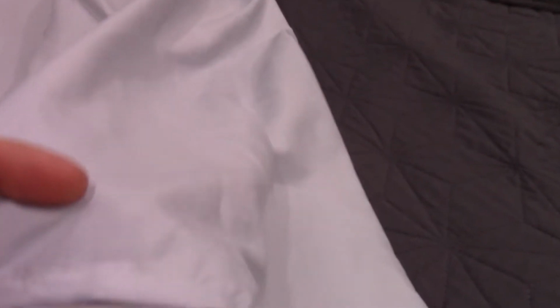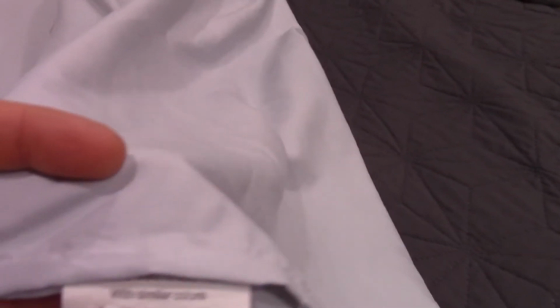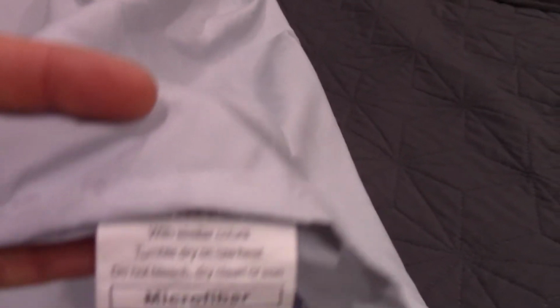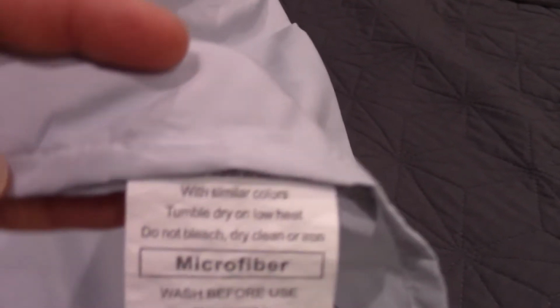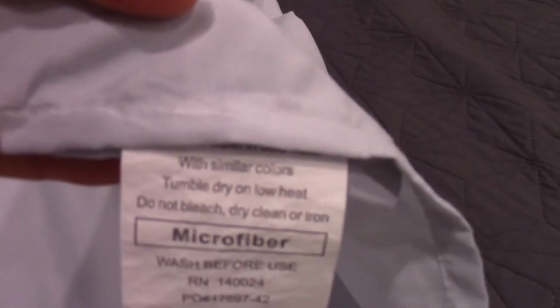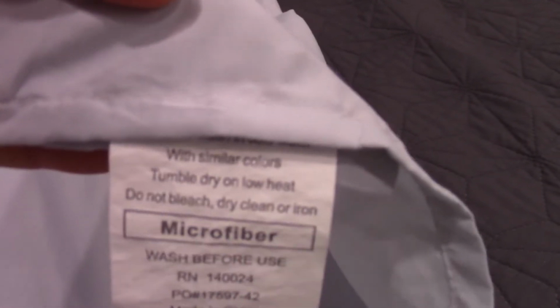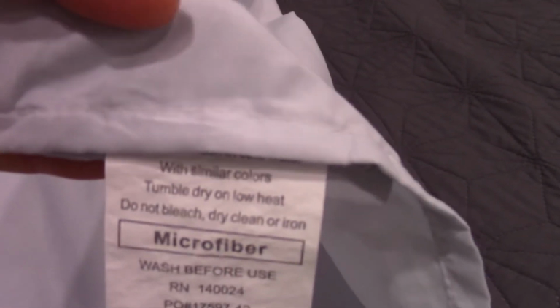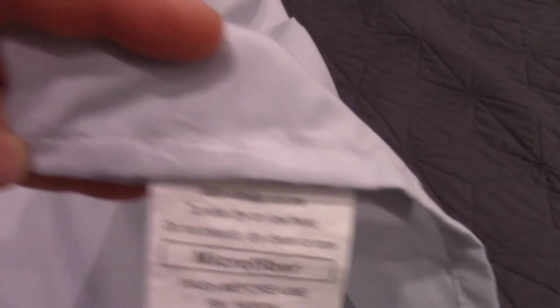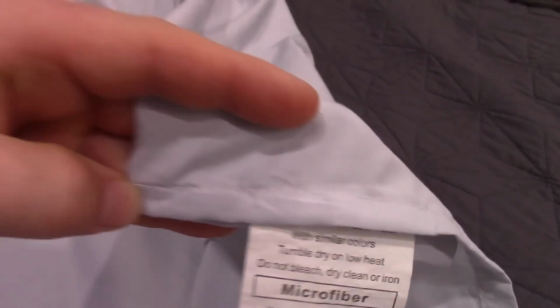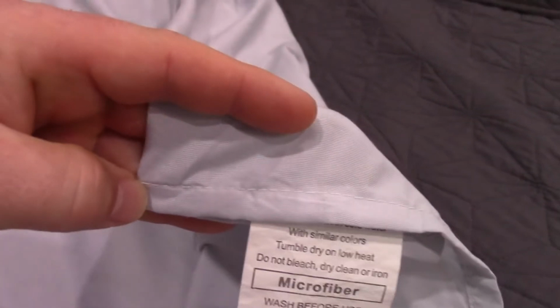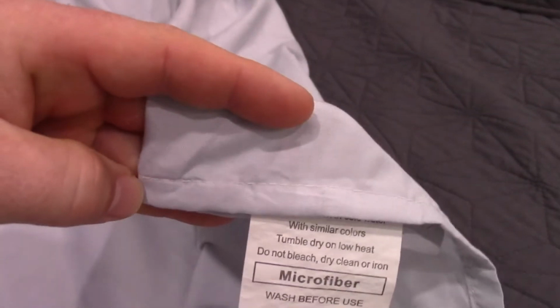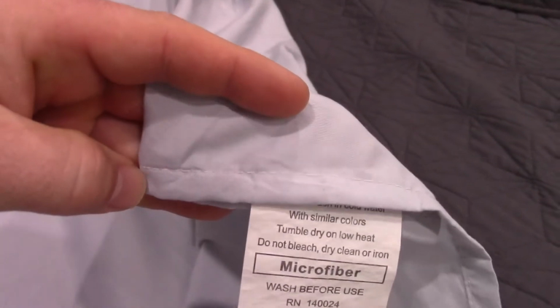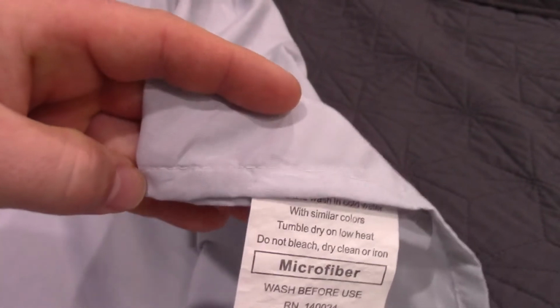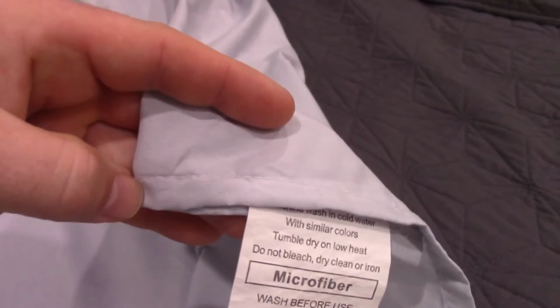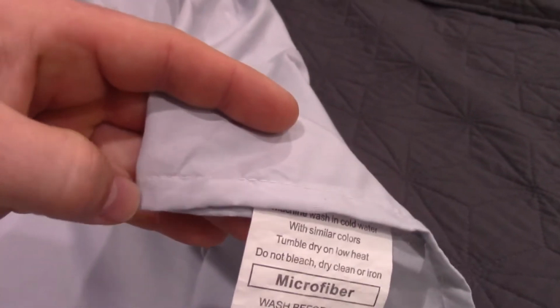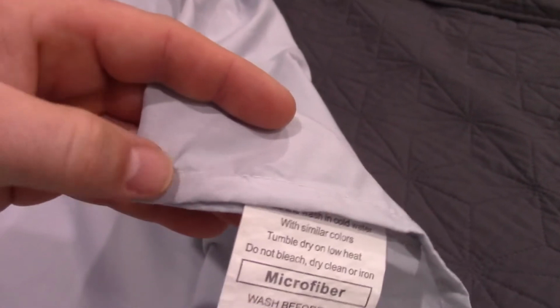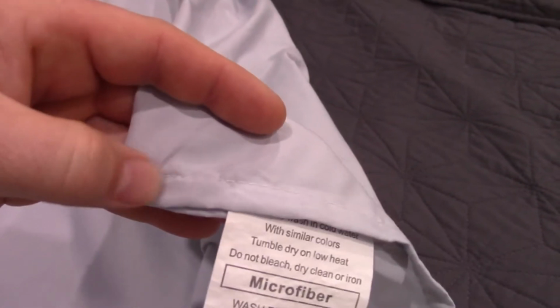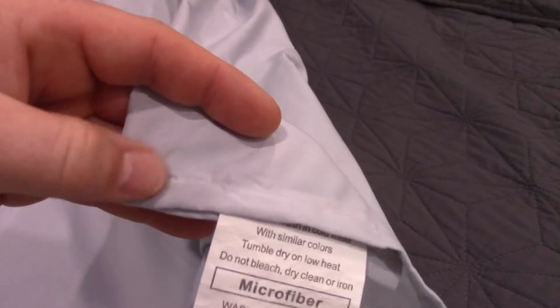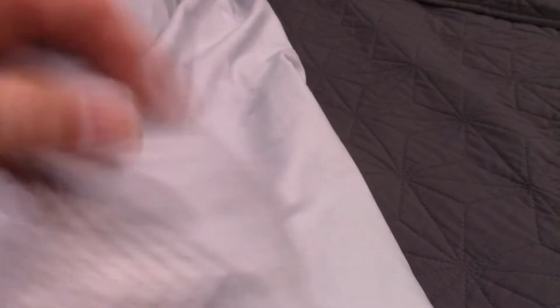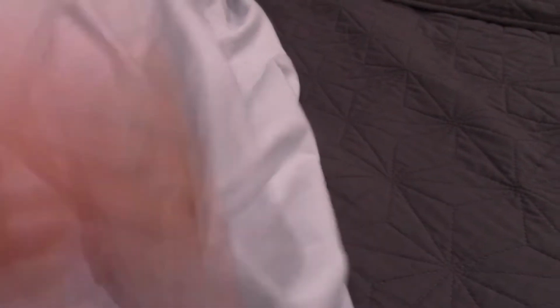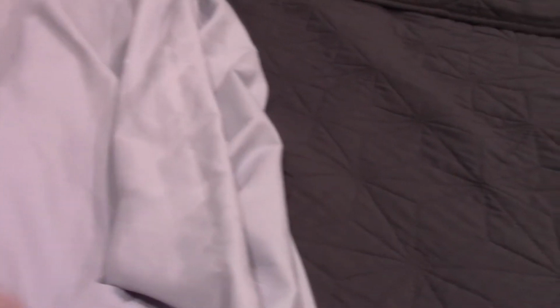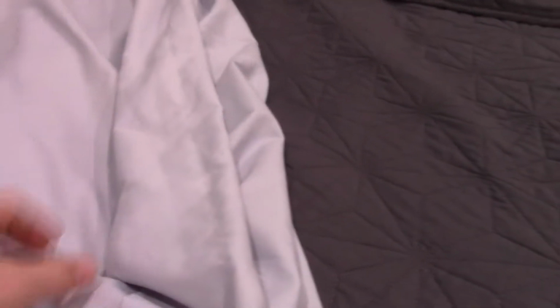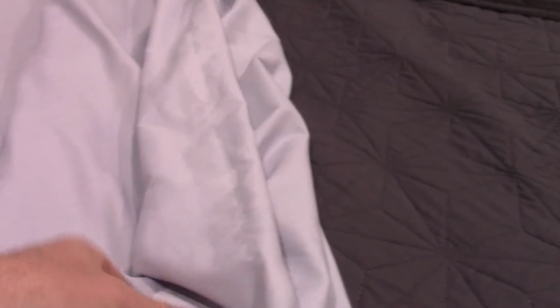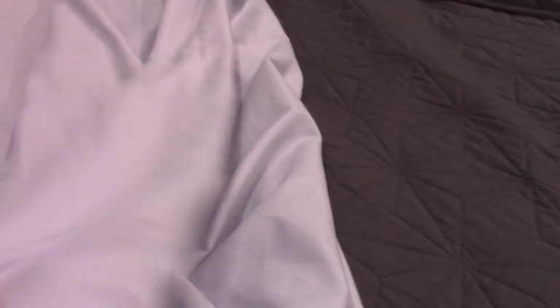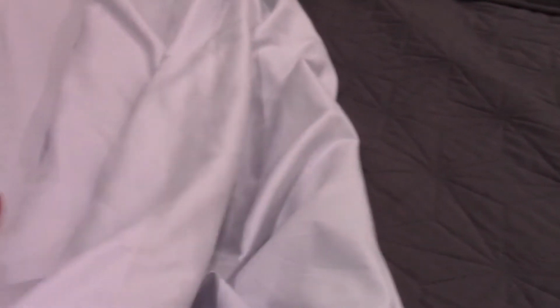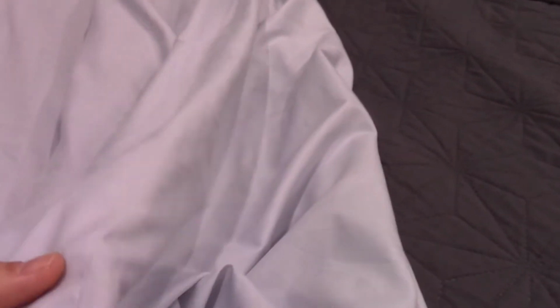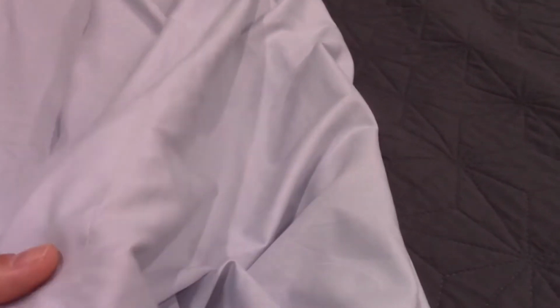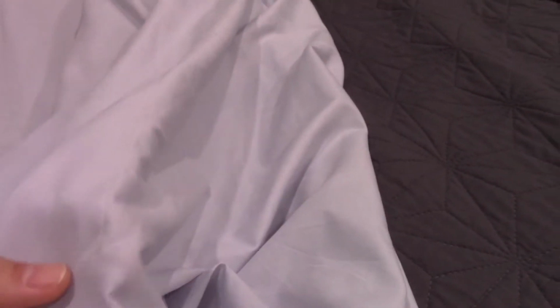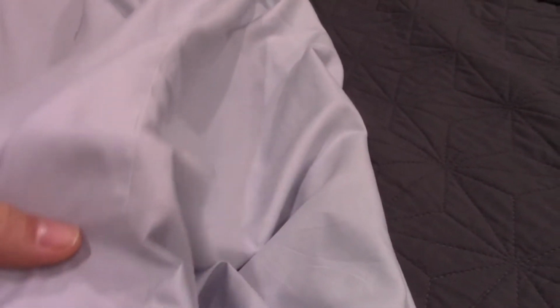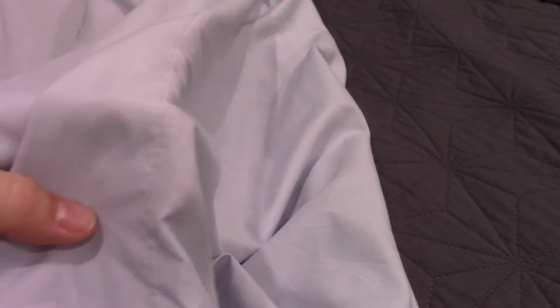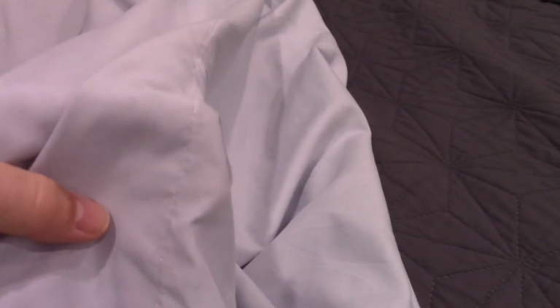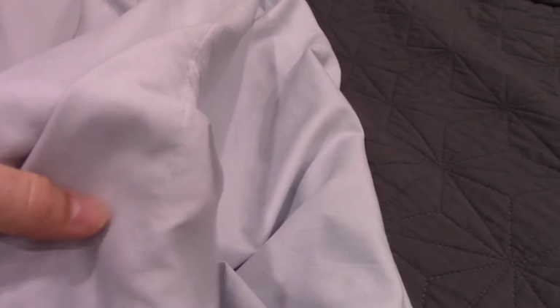The seams and everything are single sewn. You can see that right there. And the hem is single sewn on top as well.